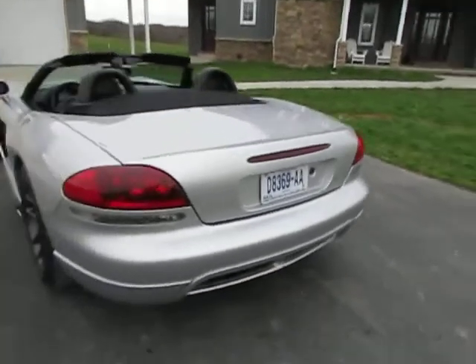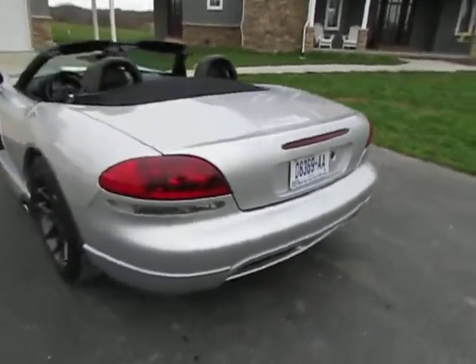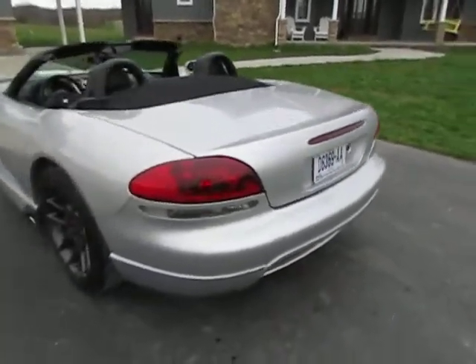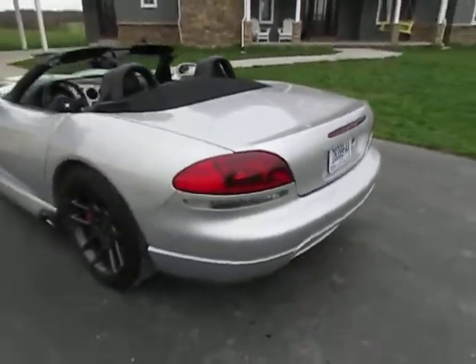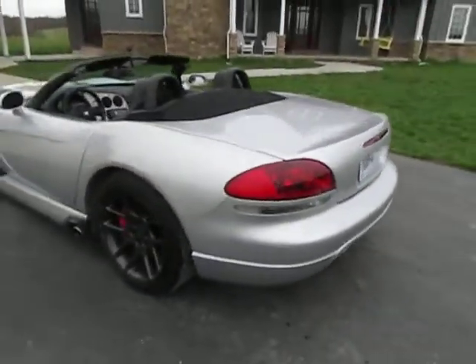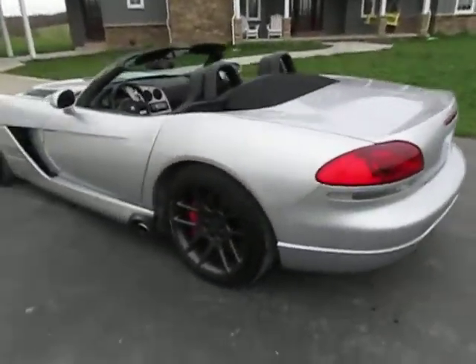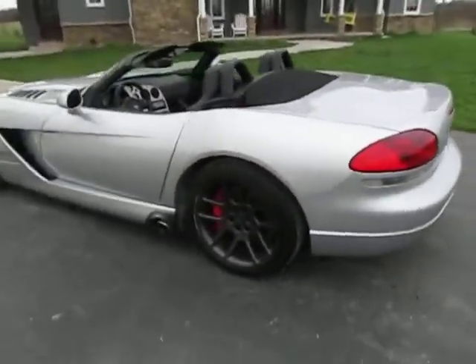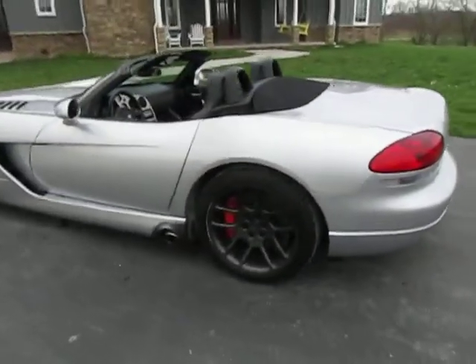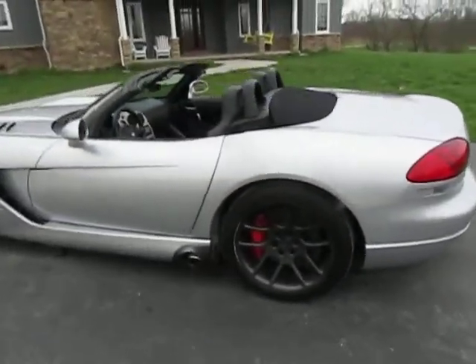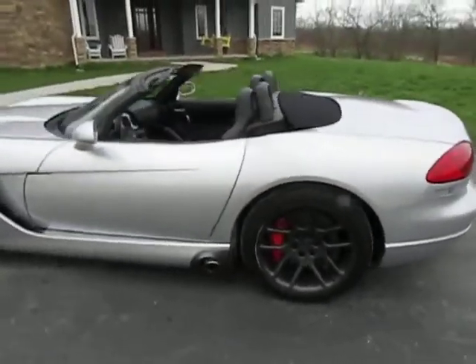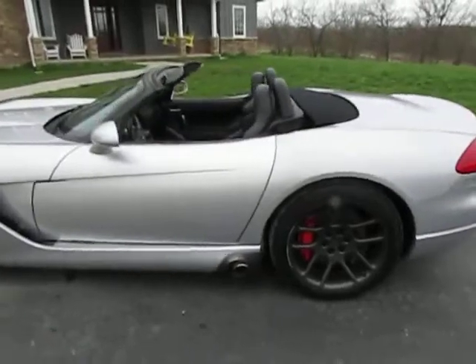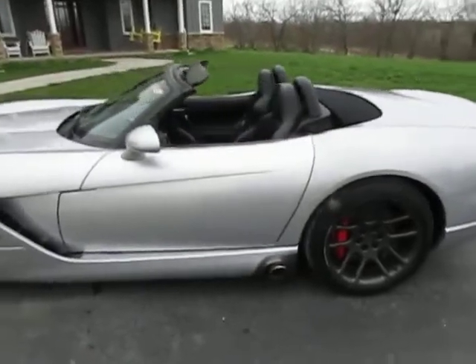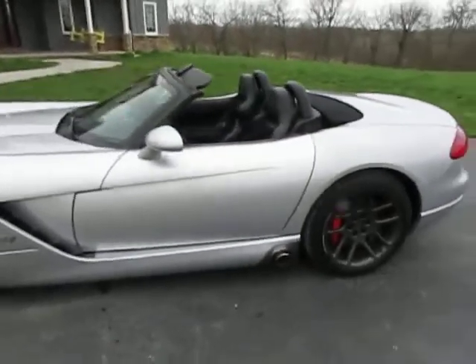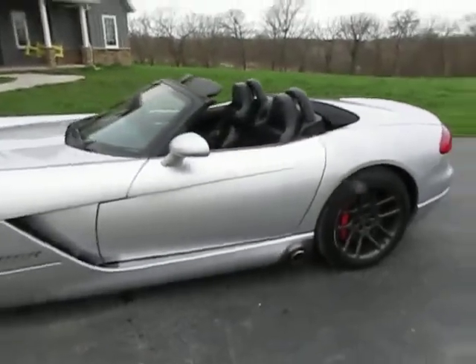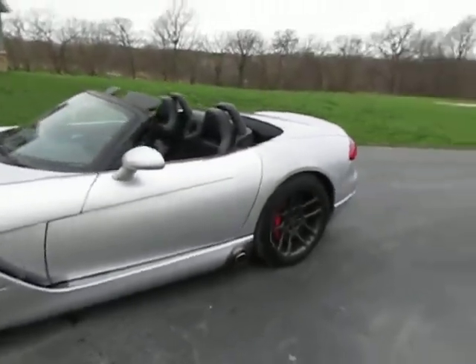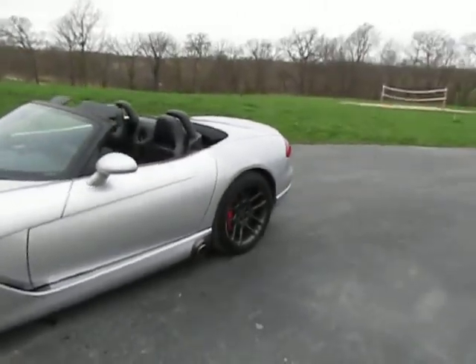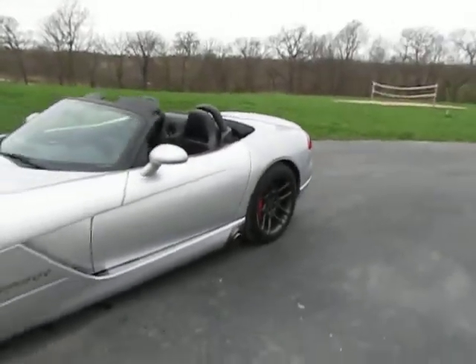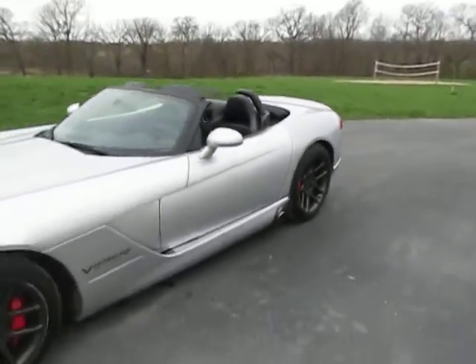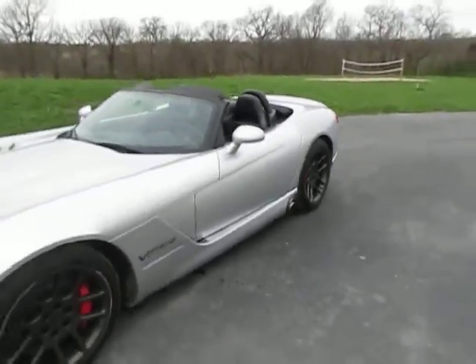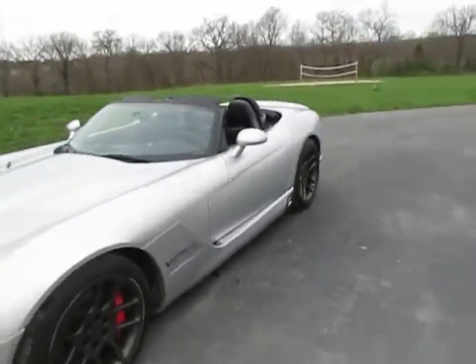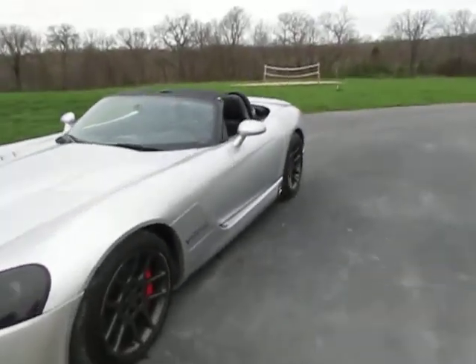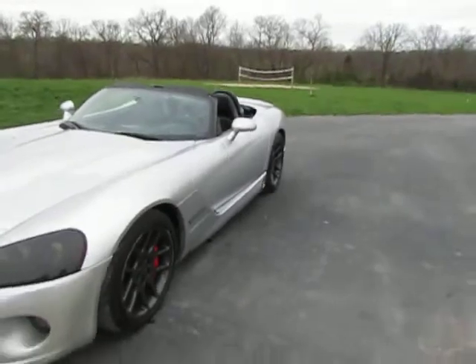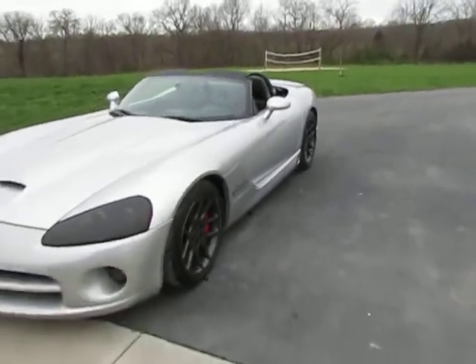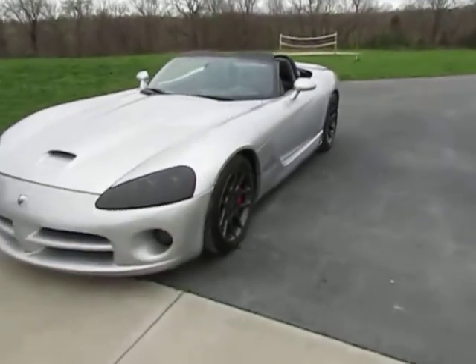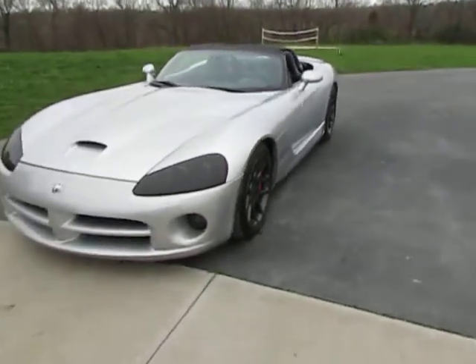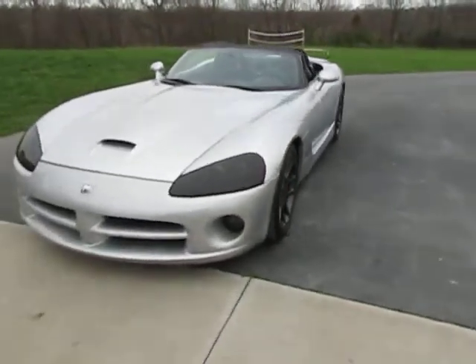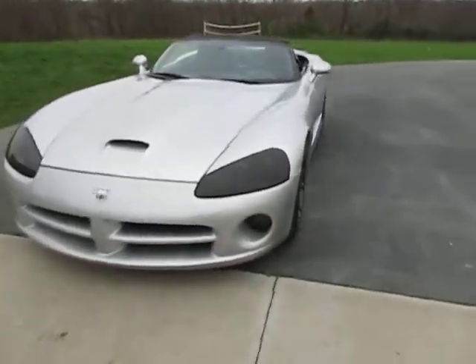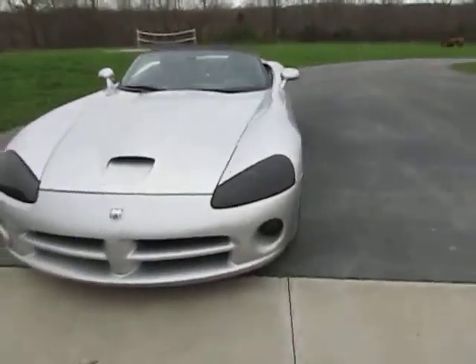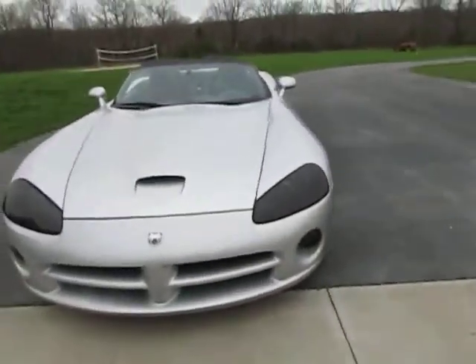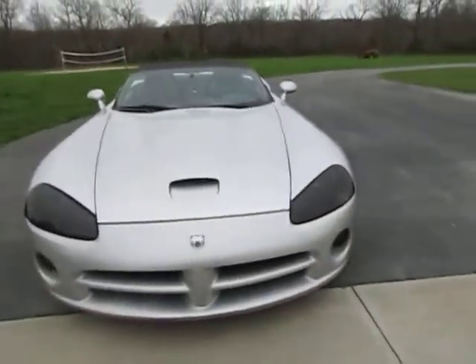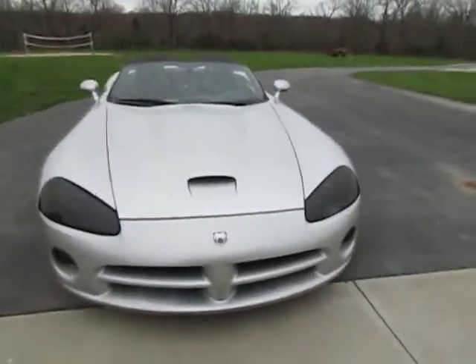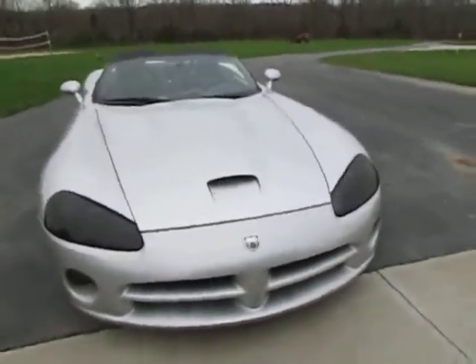So you have a better idea of what you're buying. This is a 2004 SRT10 Viper with convertible top. It's got 25,000 miles on it. It is beautiful in every way.